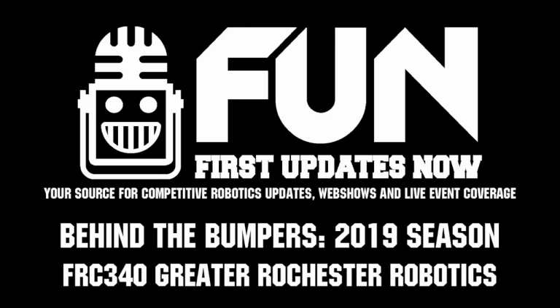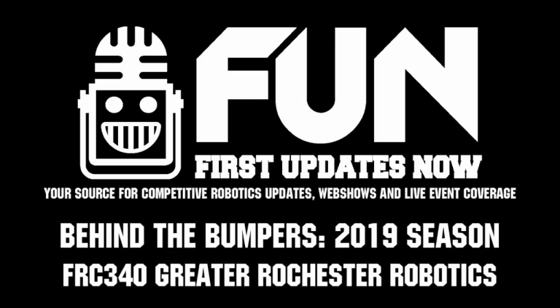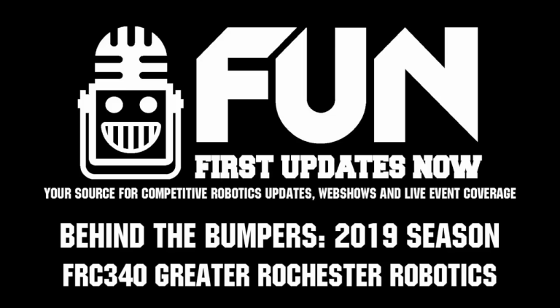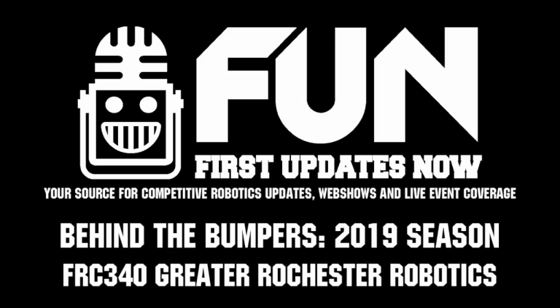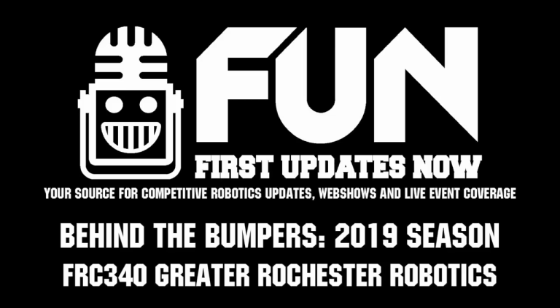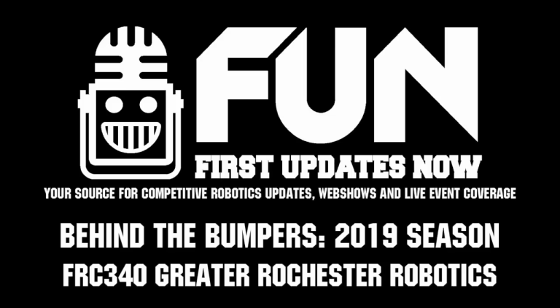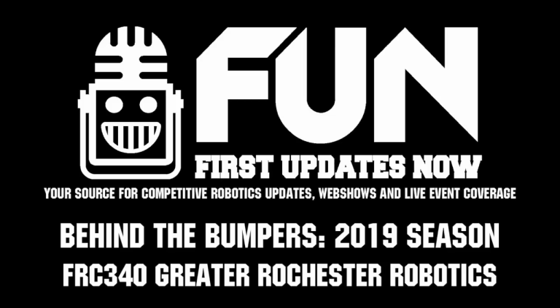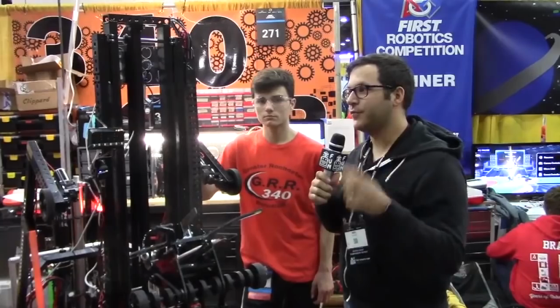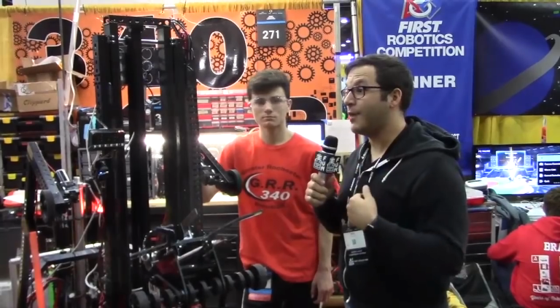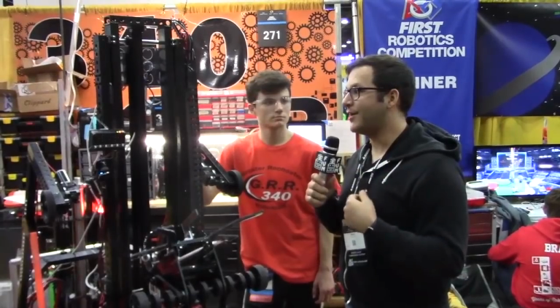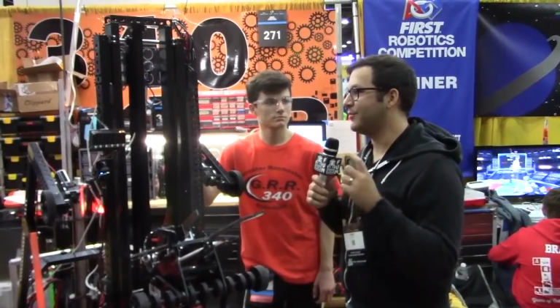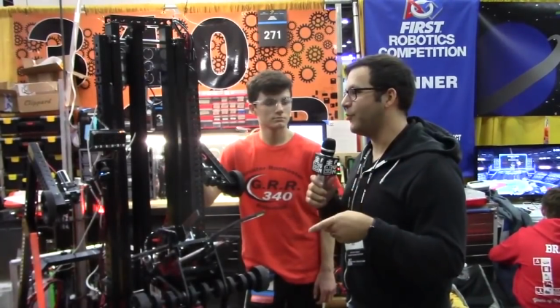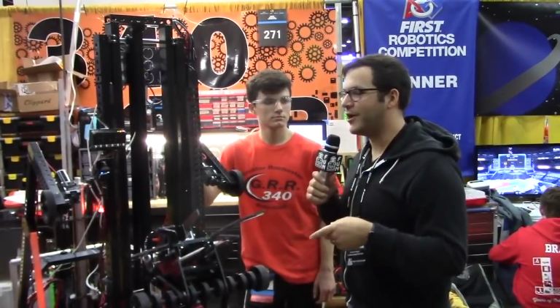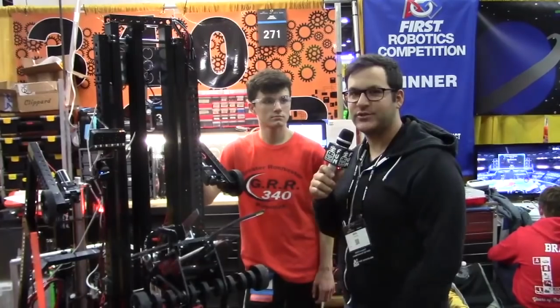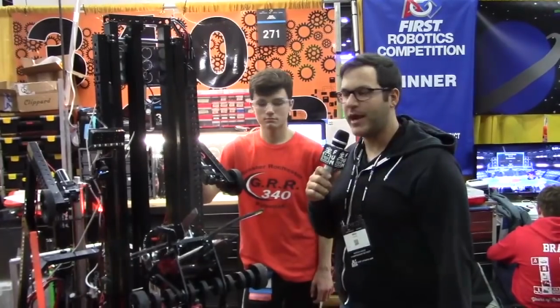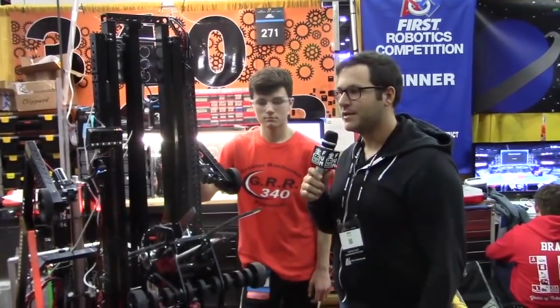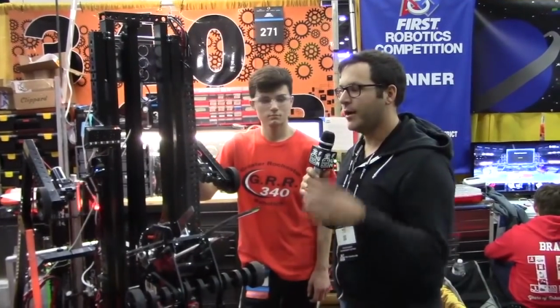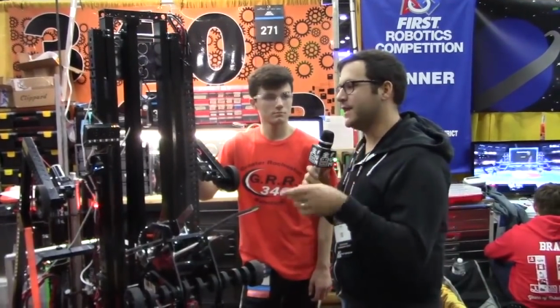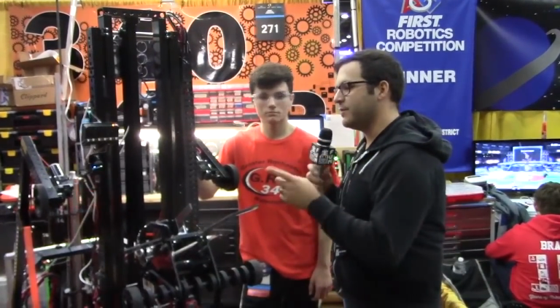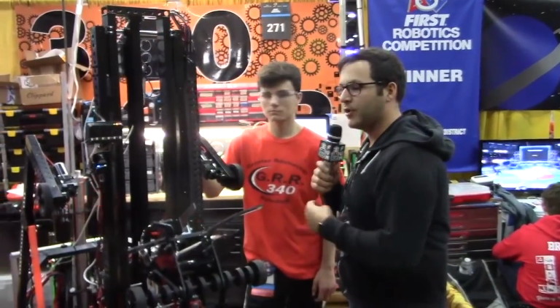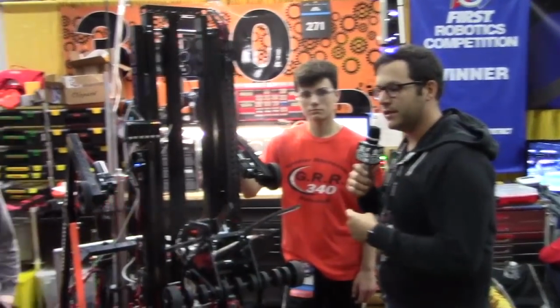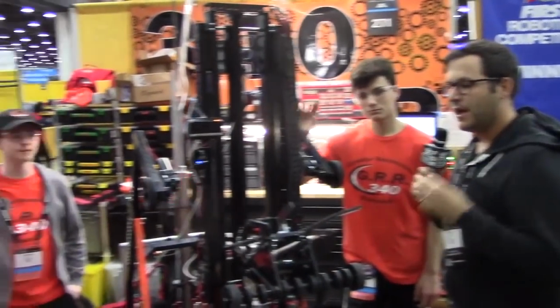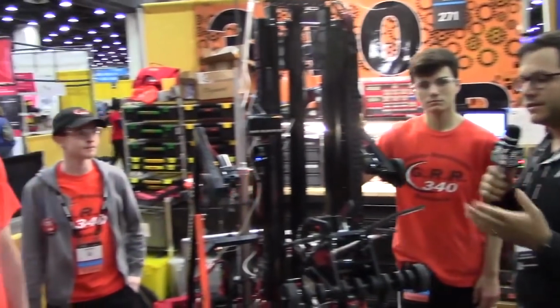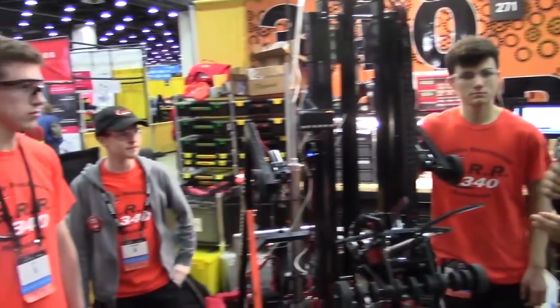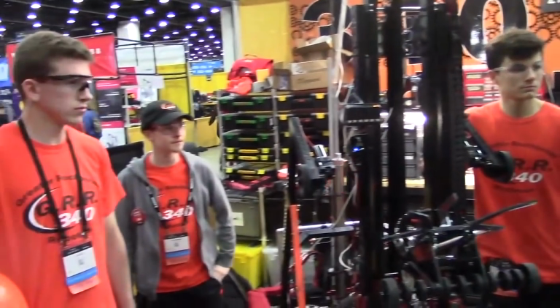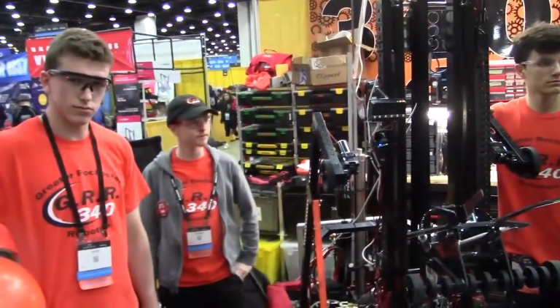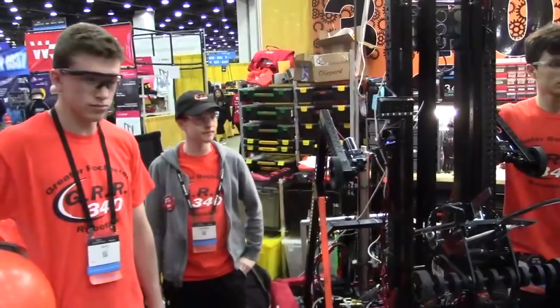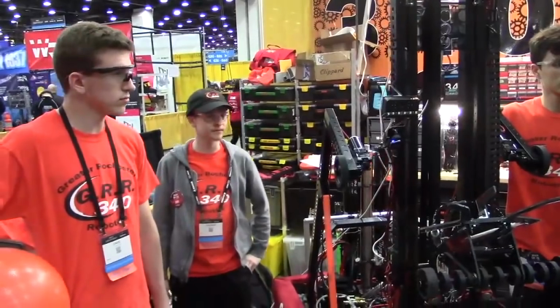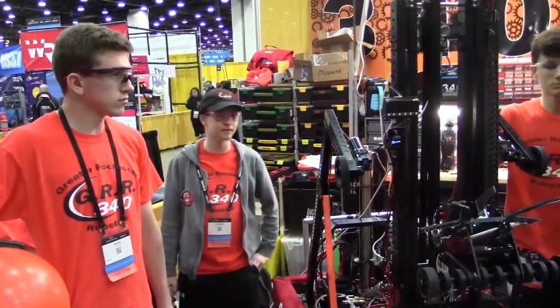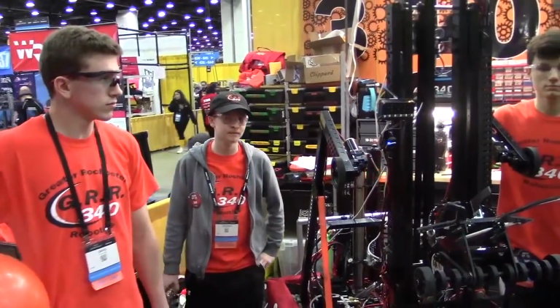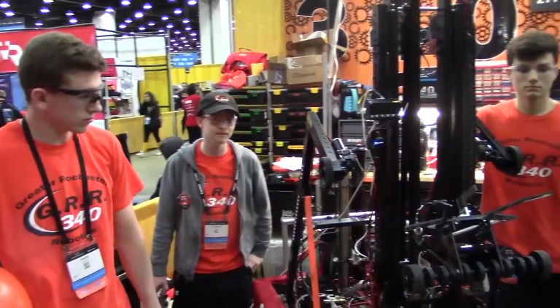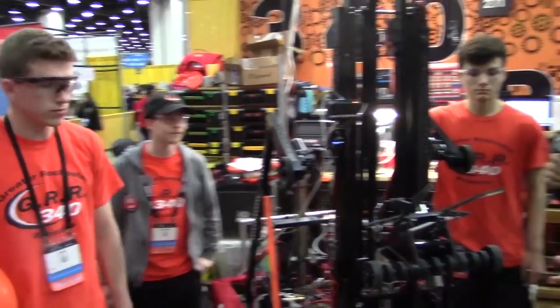Hey, this is Mike with First Updates Now. We're here in the pit of my alma mater, Team 340, Greater Rochester Robotics. We're here with David, Jeremiah, and Cortzi. This team was finalists at both the Finger Lakes Regional and SBPLI No. 2 Regional.